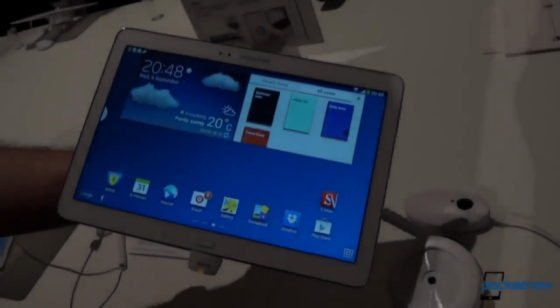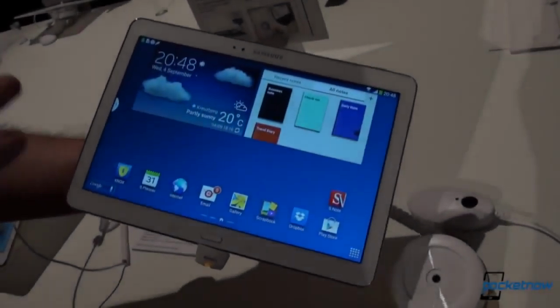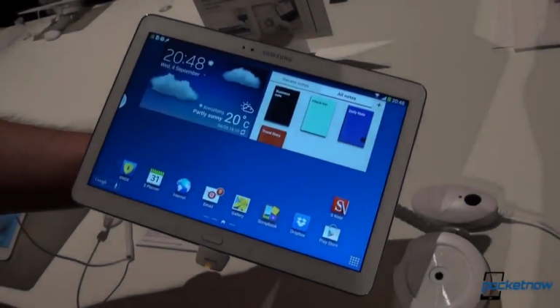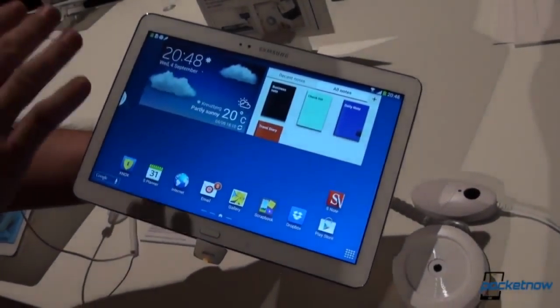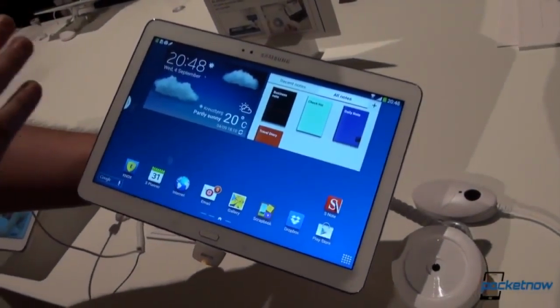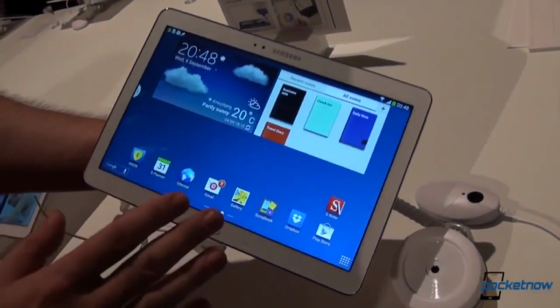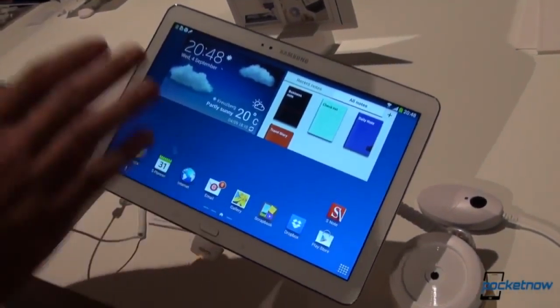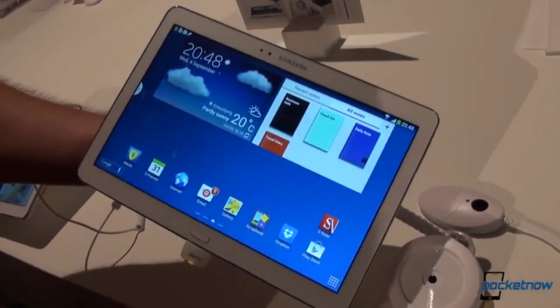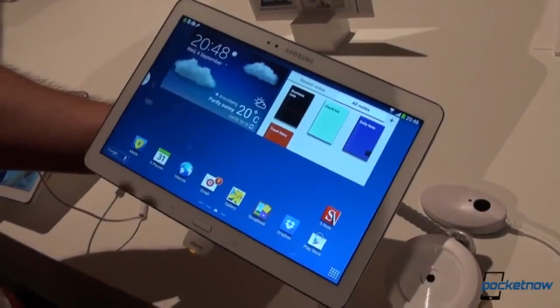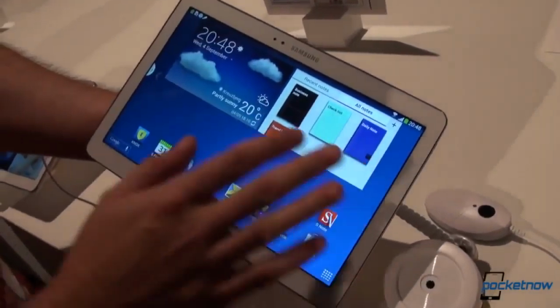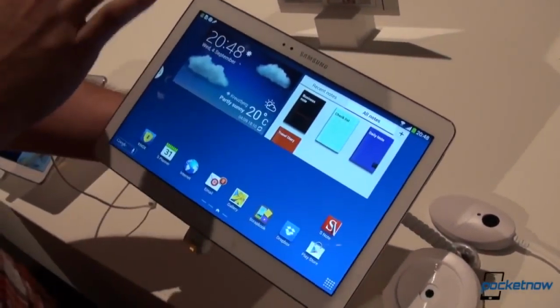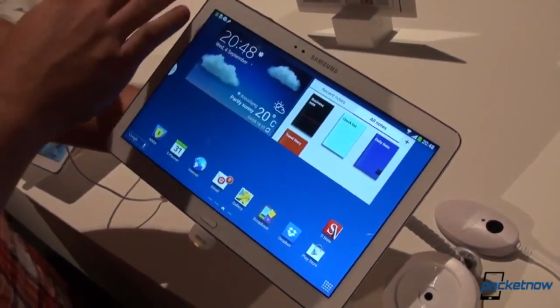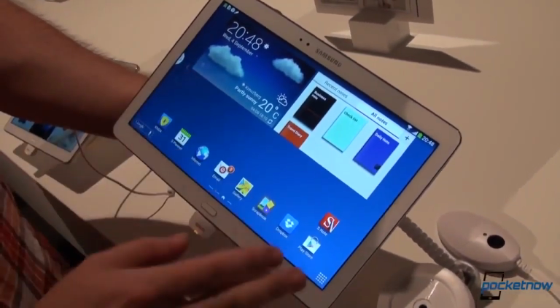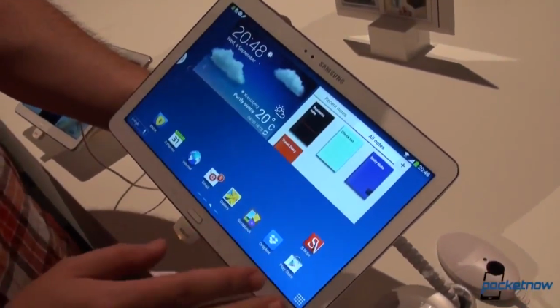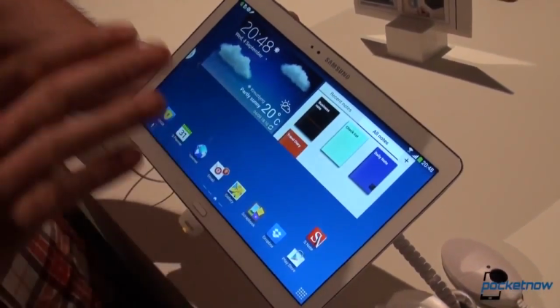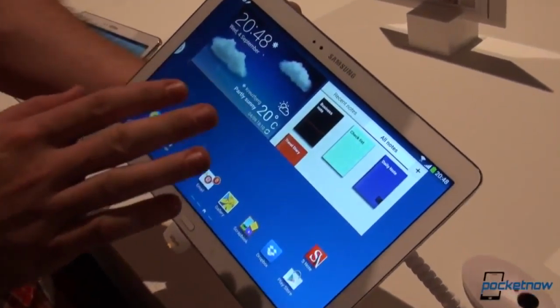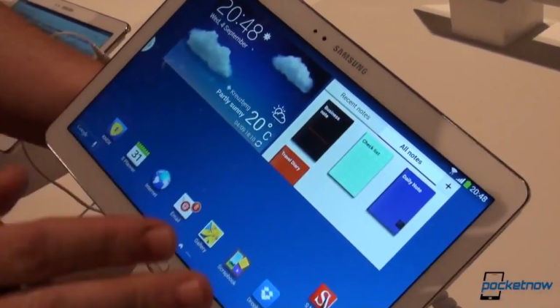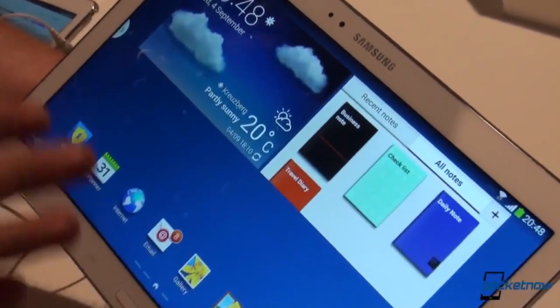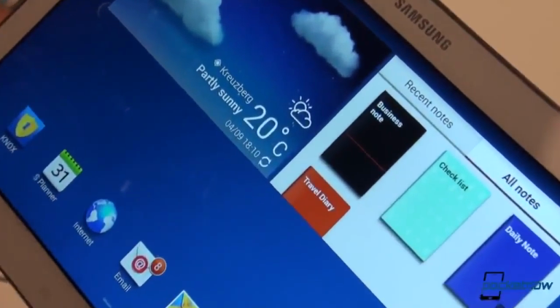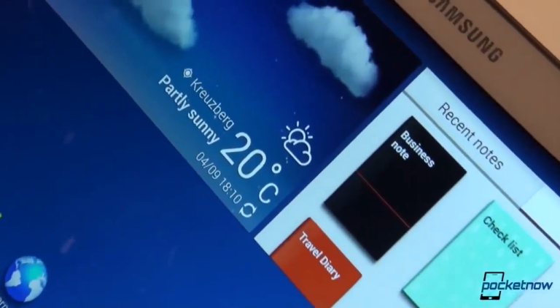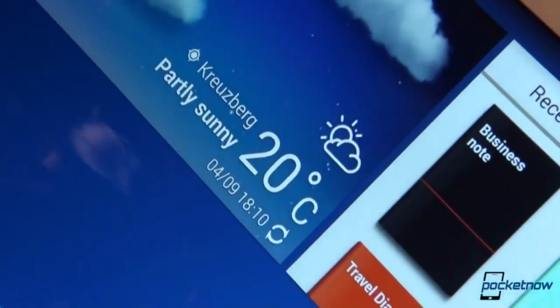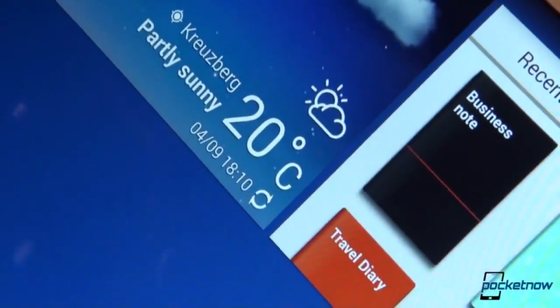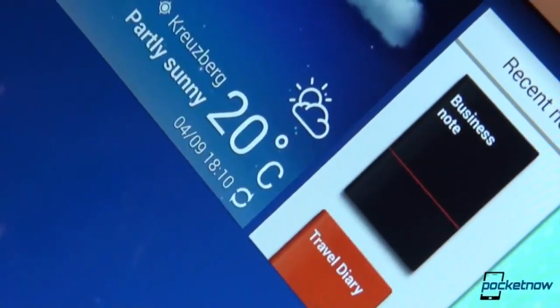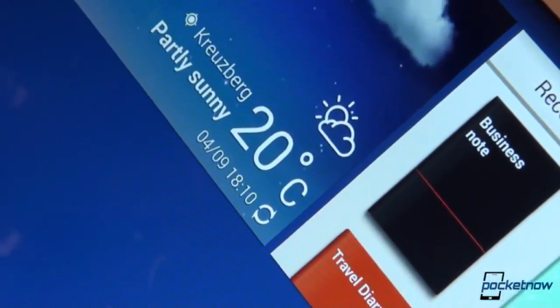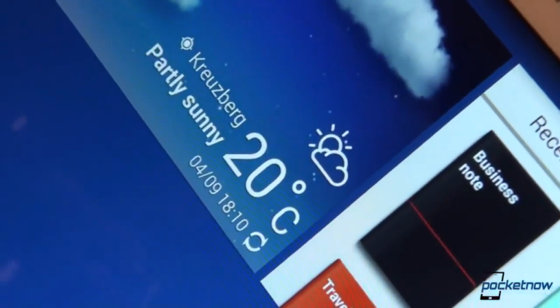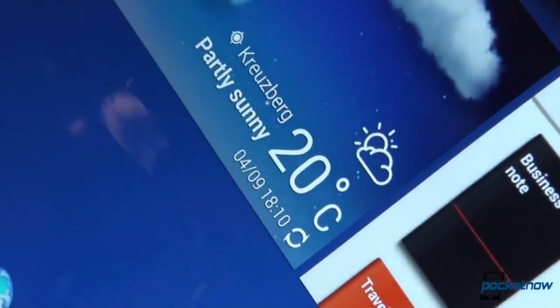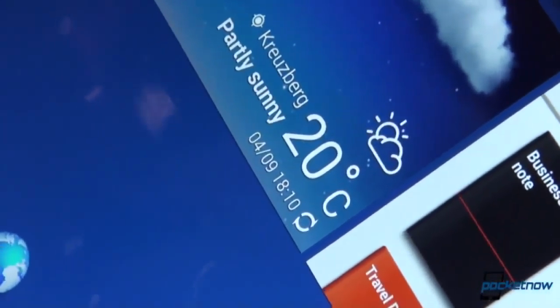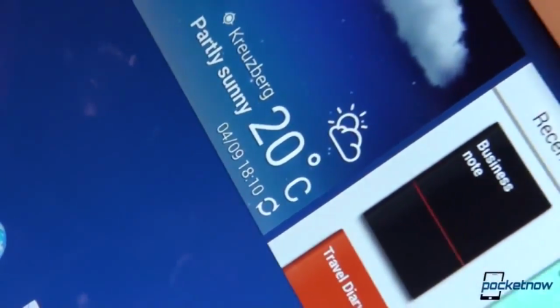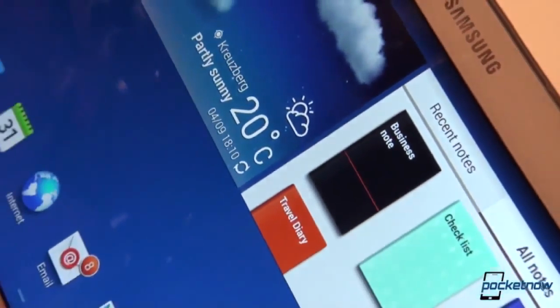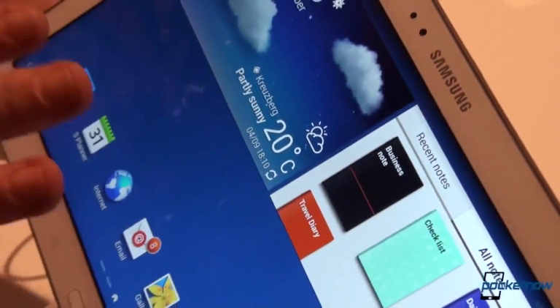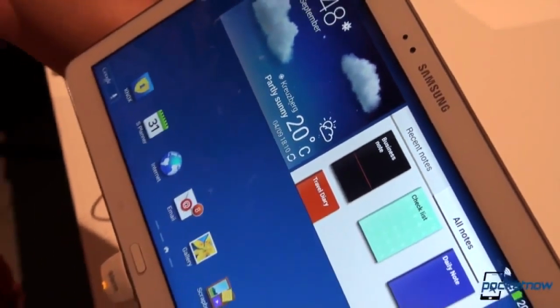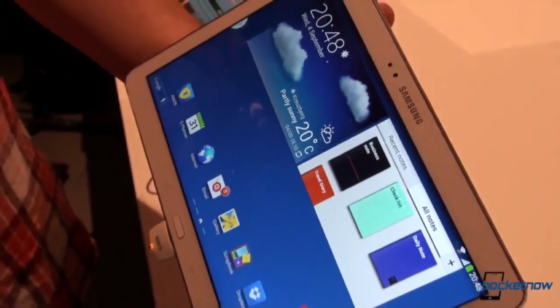The first and most important thing Samsung emphasized was the screen. We have a 10.1-inch screen, but the resolution is the same as on the Nexus 10 — a 2560x1600 resolution. And believe me, the screen is good.